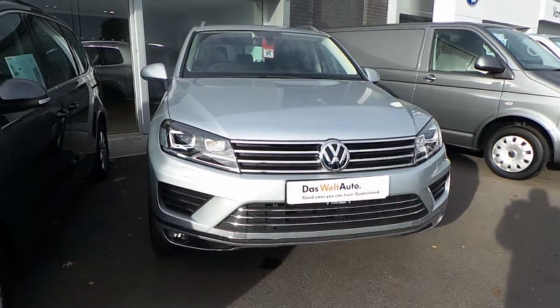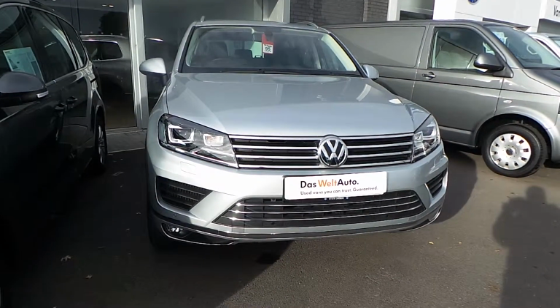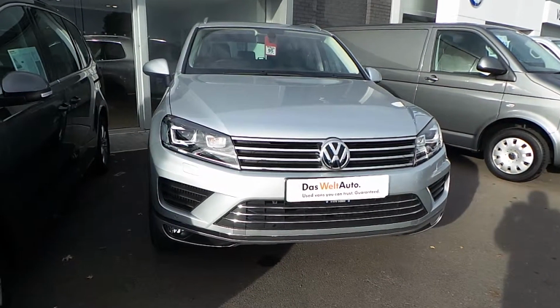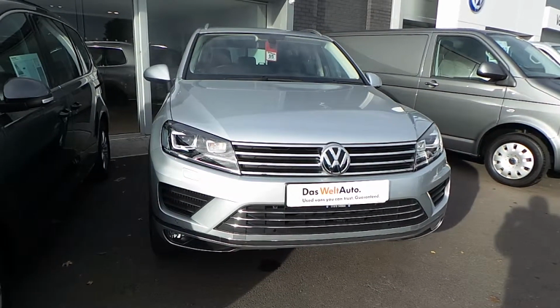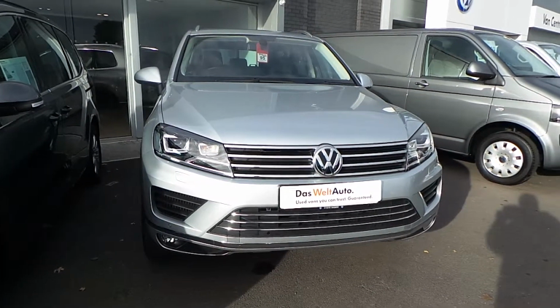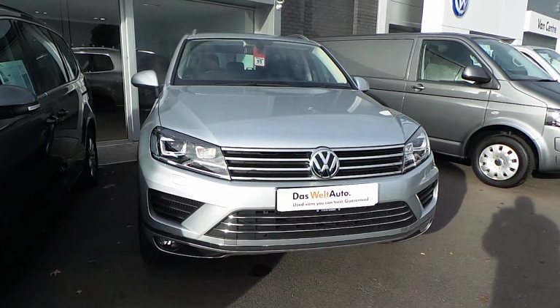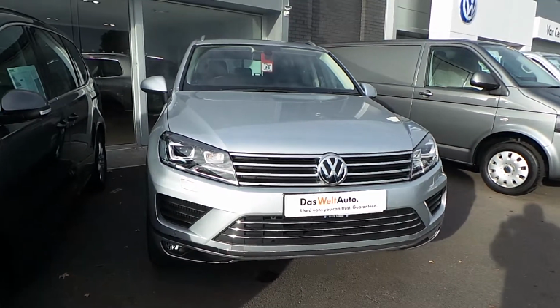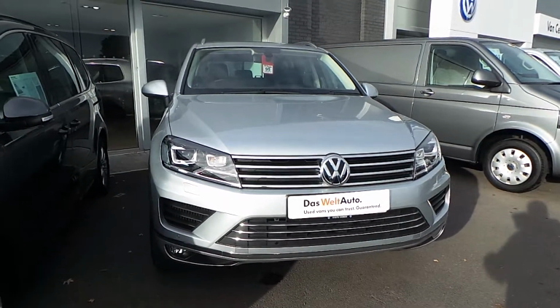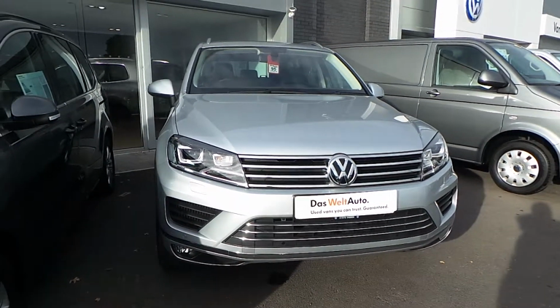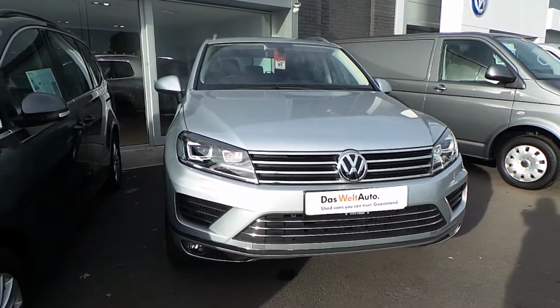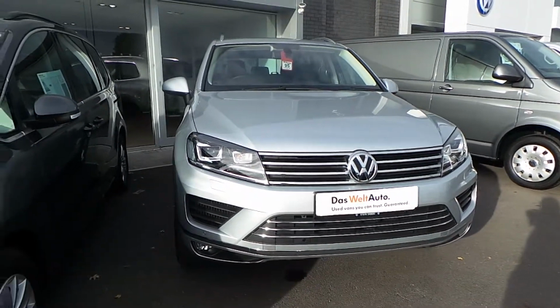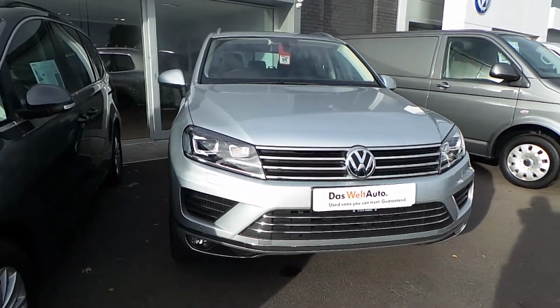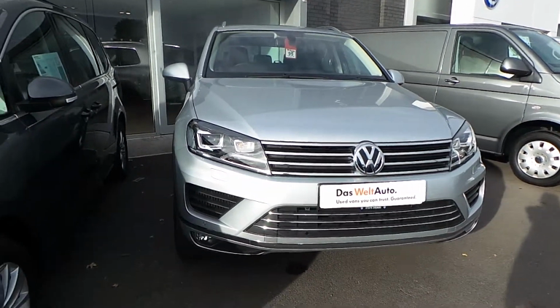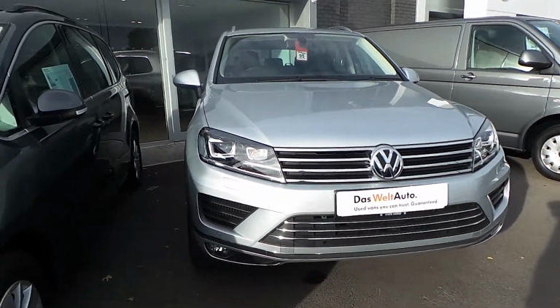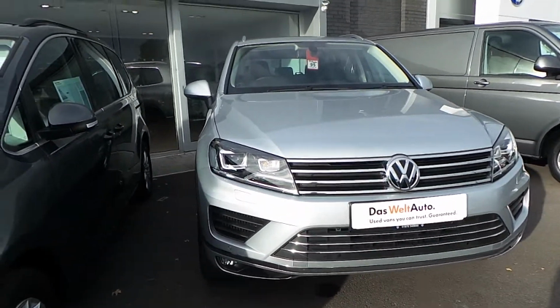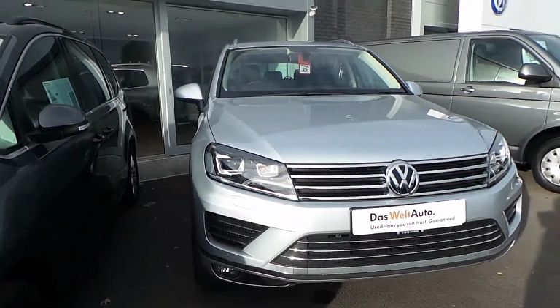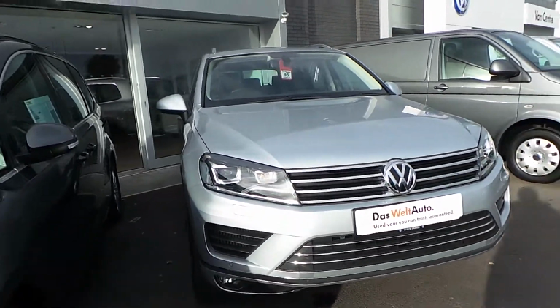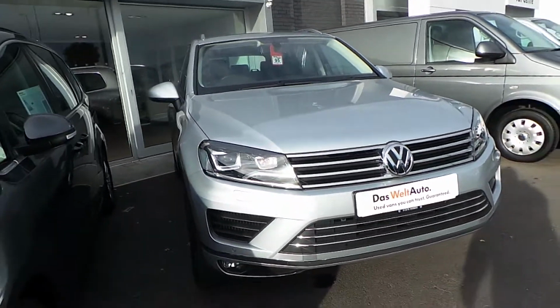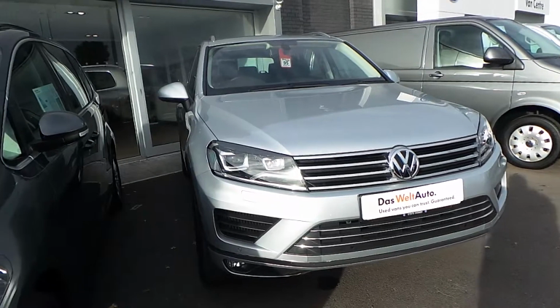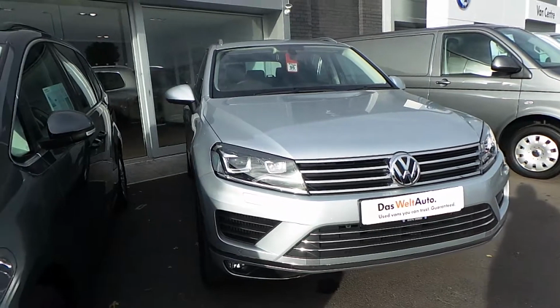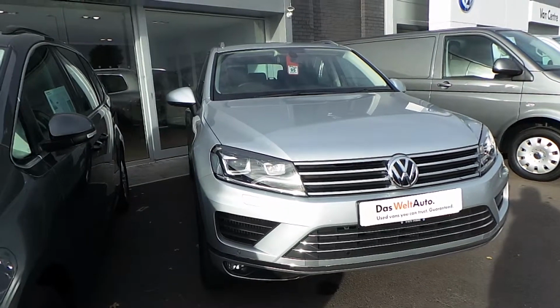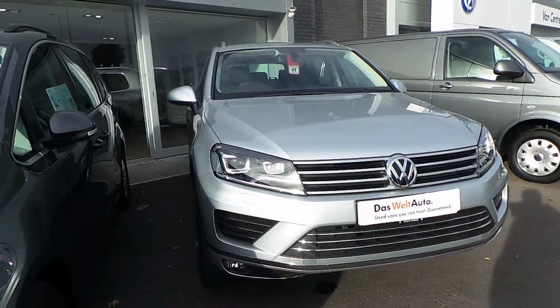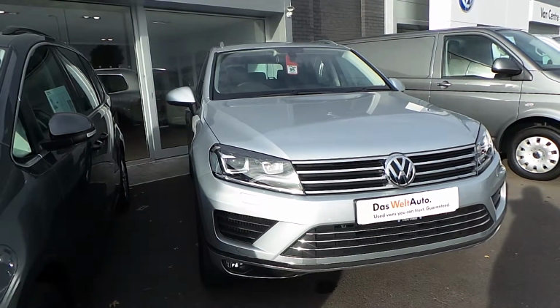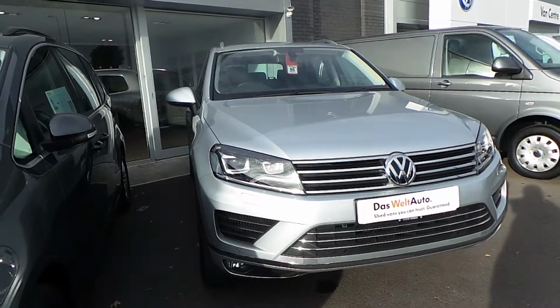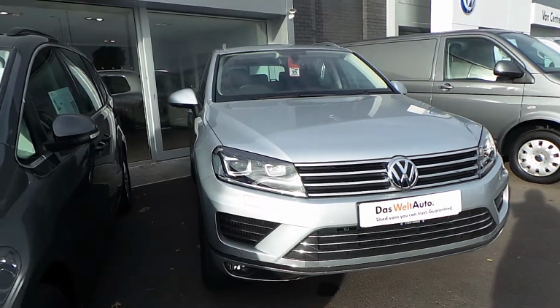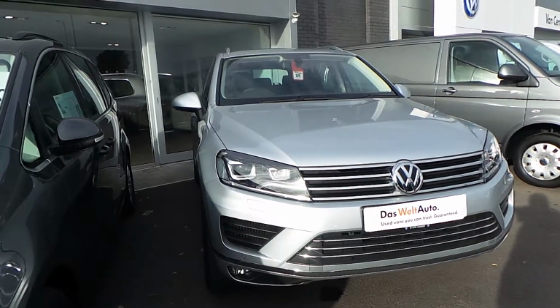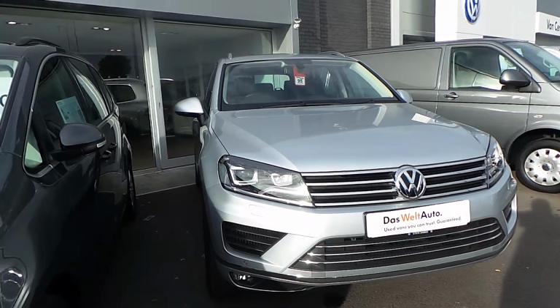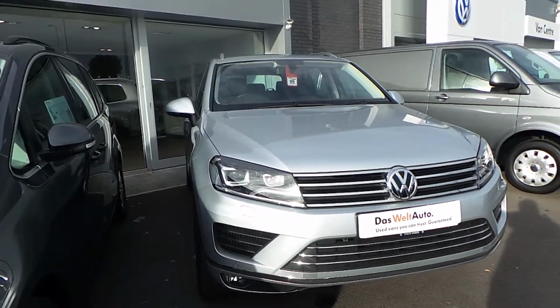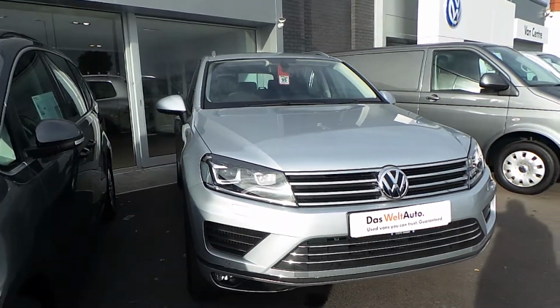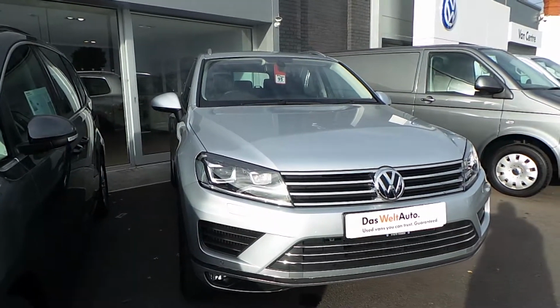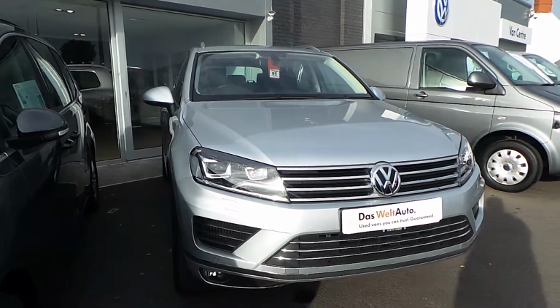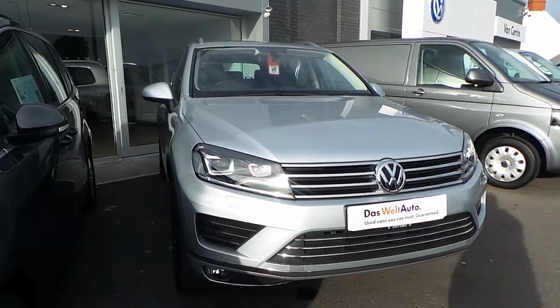Hi, I'm Phil and I'm going to show you round our Volkswagen Touareg 3-TDI SE 204 PS that we have on sale here at Wrexham VW.